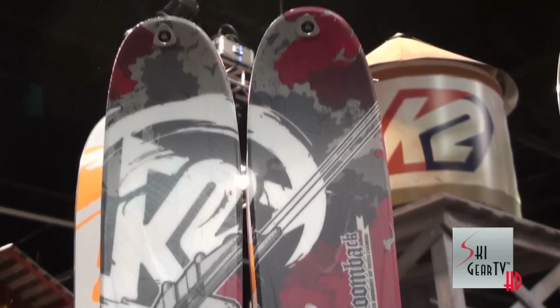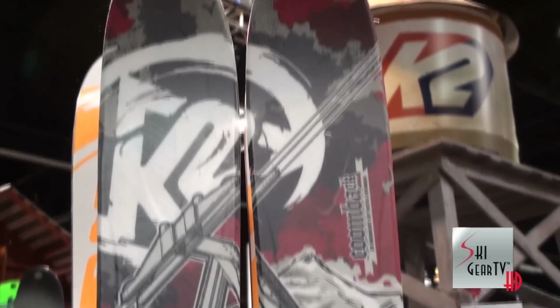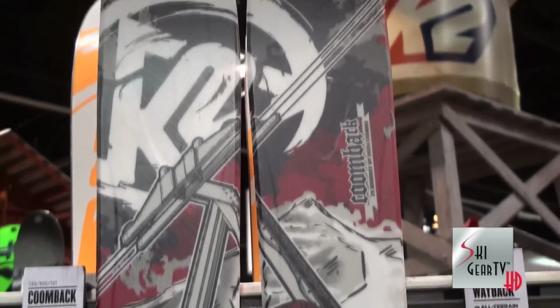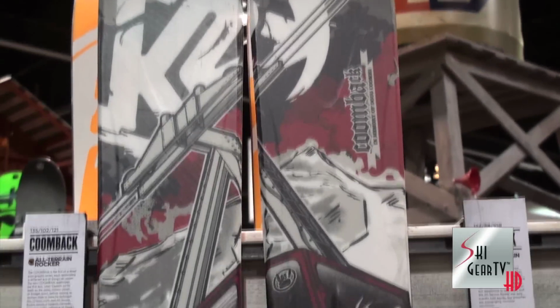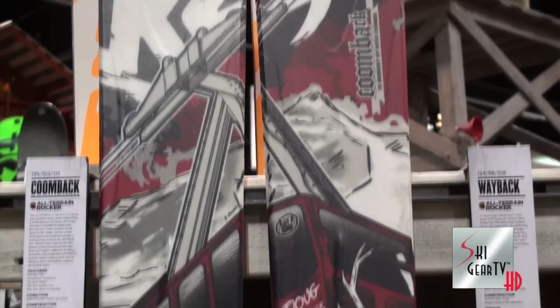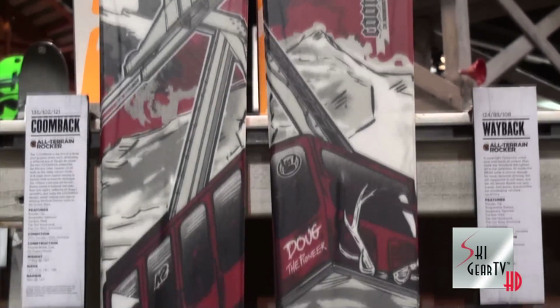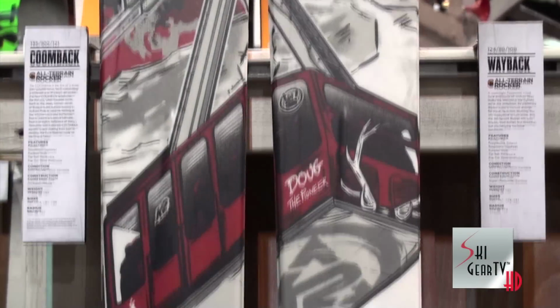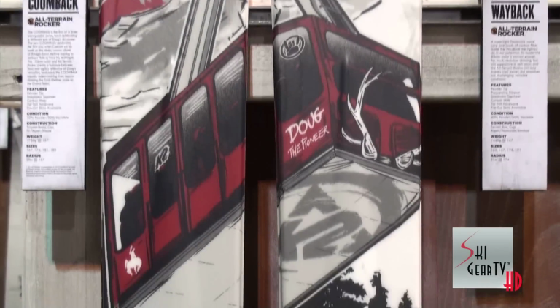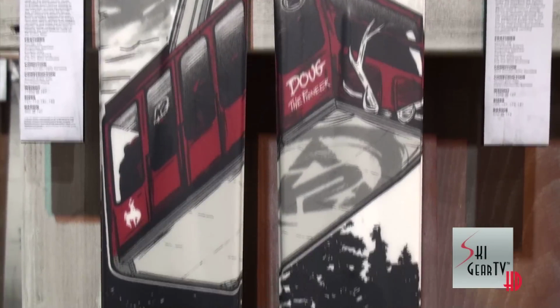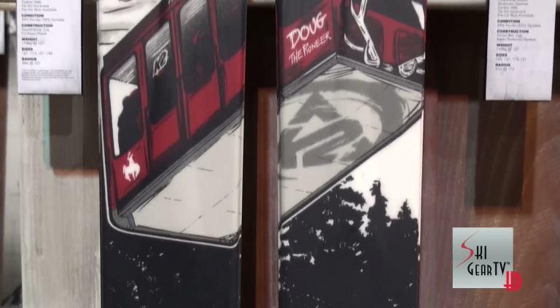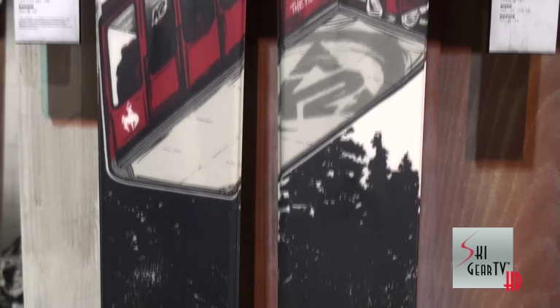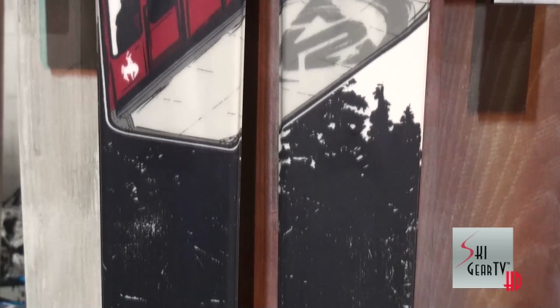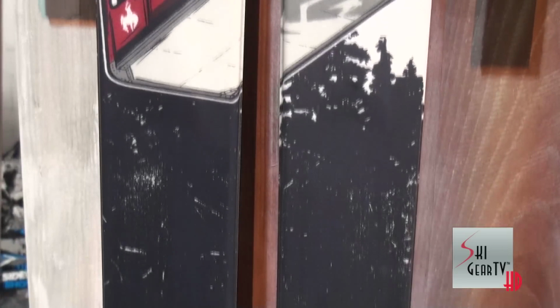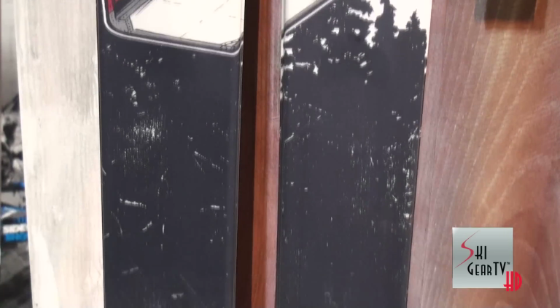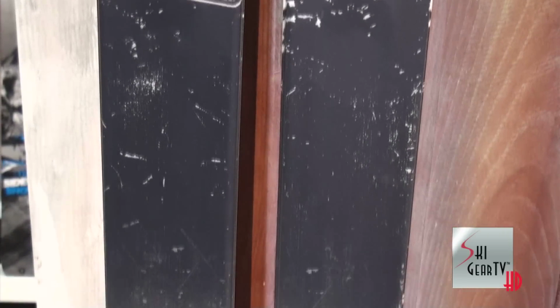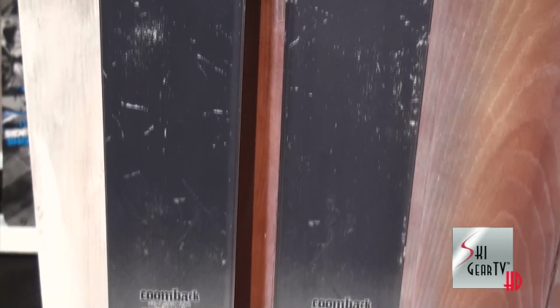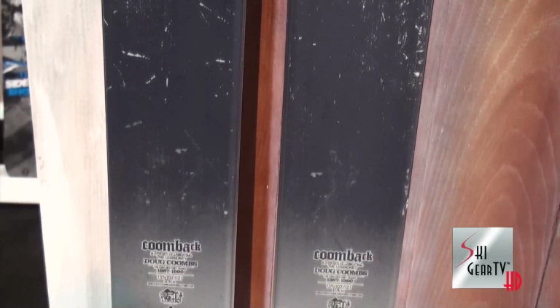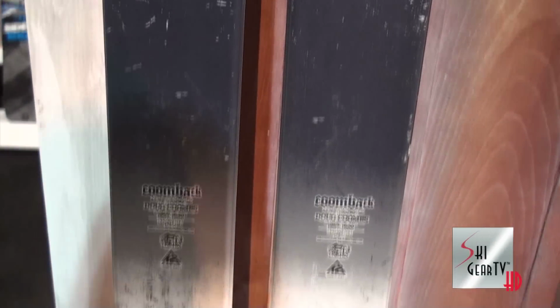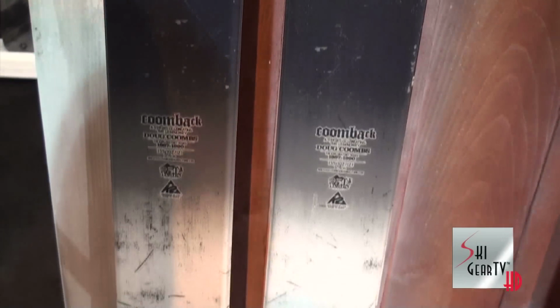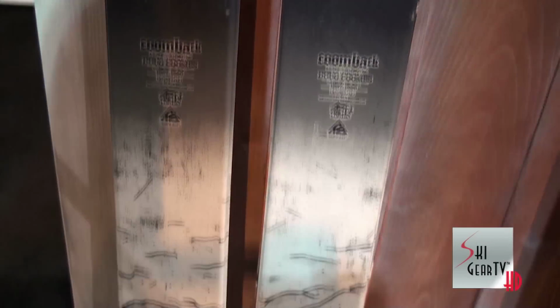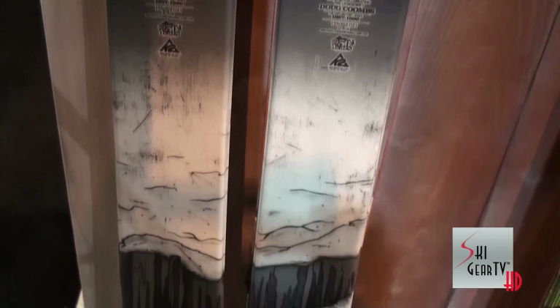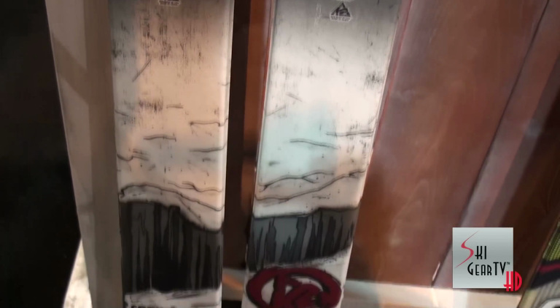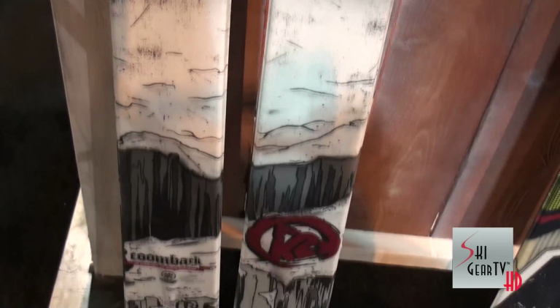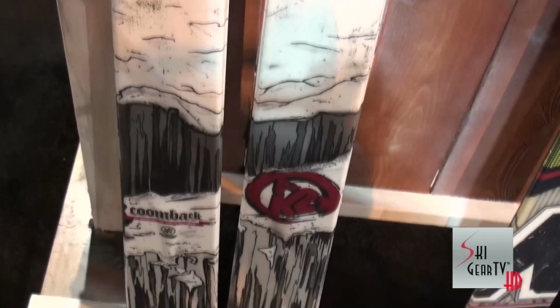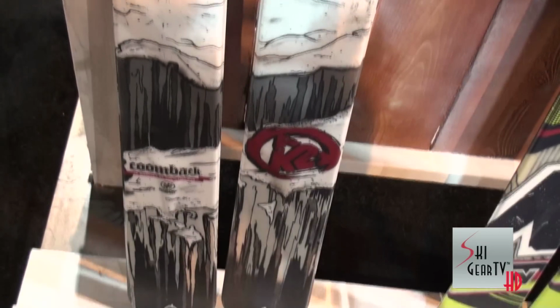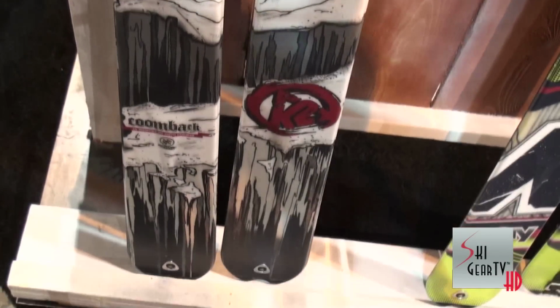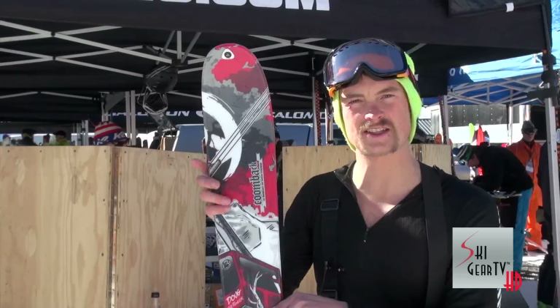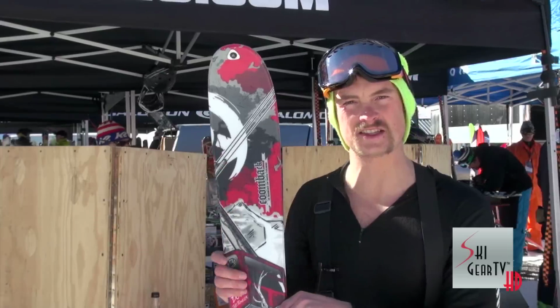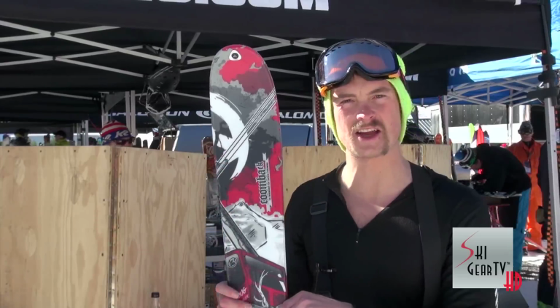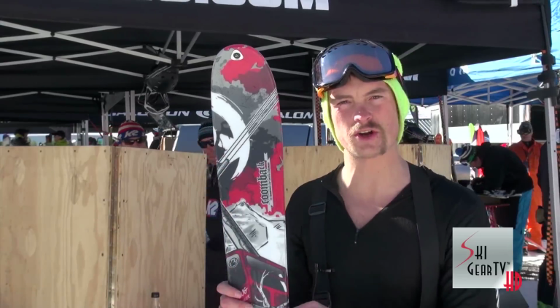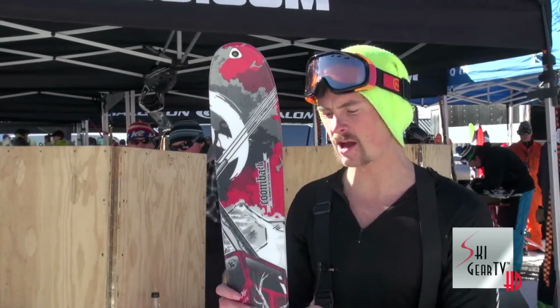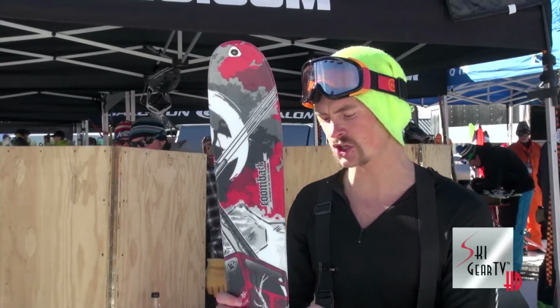This ski was designed in memory of Doug Coombs. It's called the Coomback. It's got holes on the tip and tail ready for you to put your skins on and access the sidecountry or the backcountry.